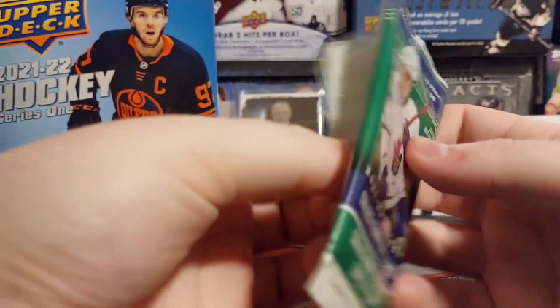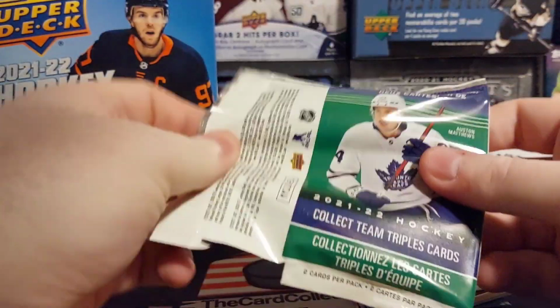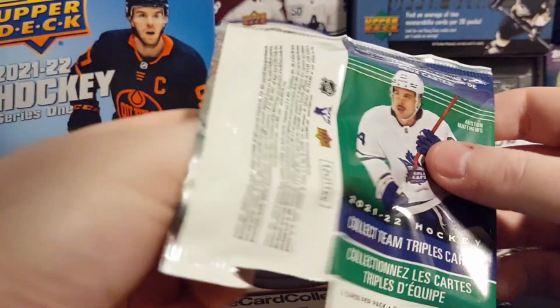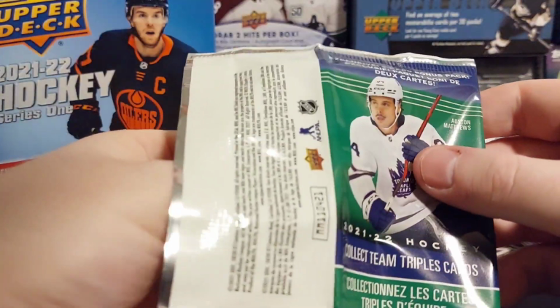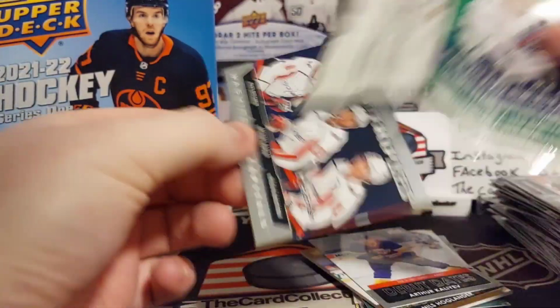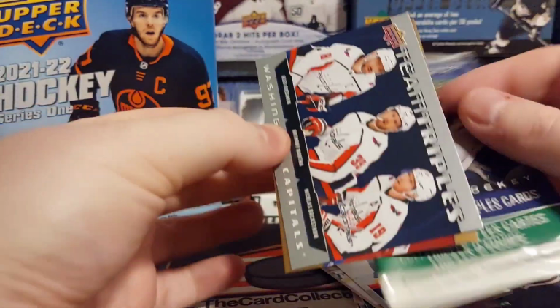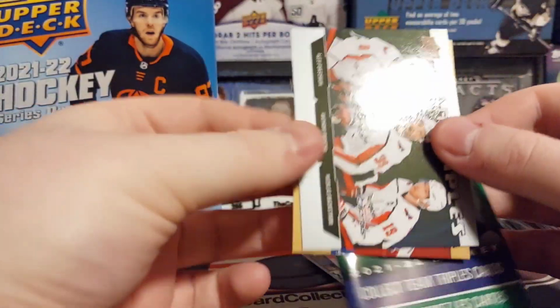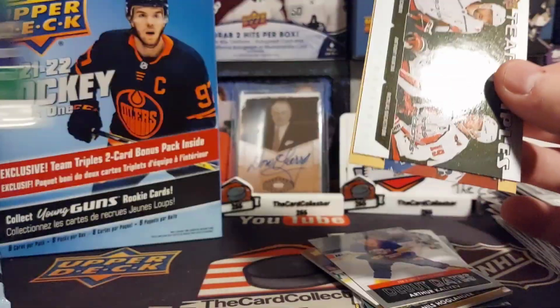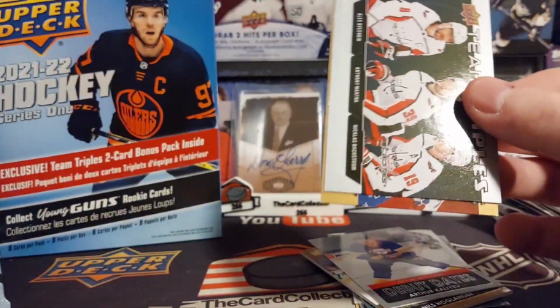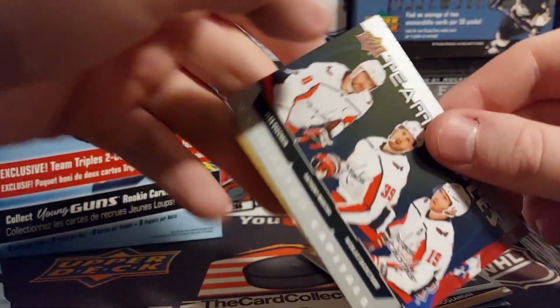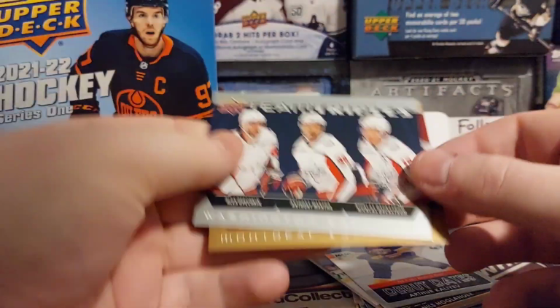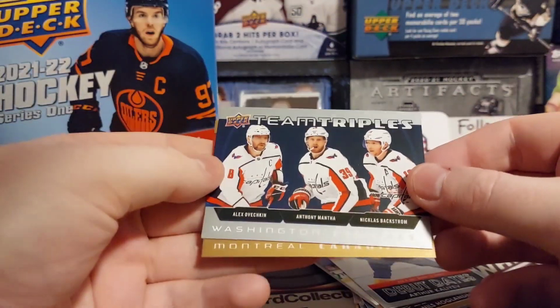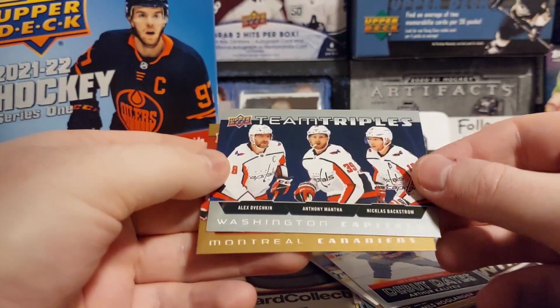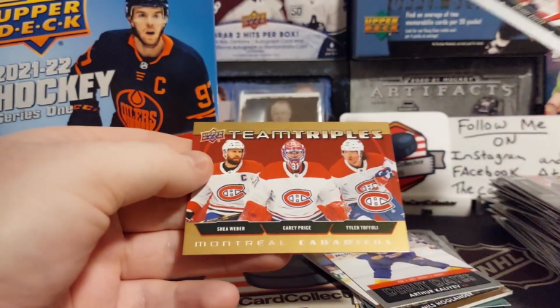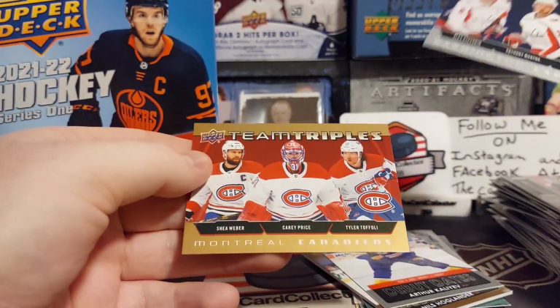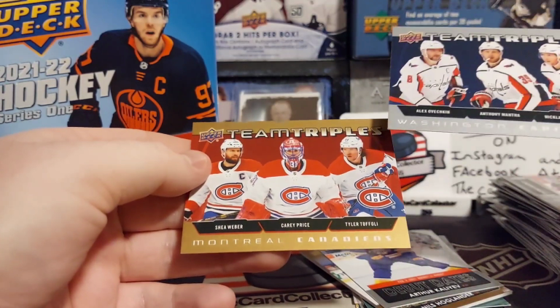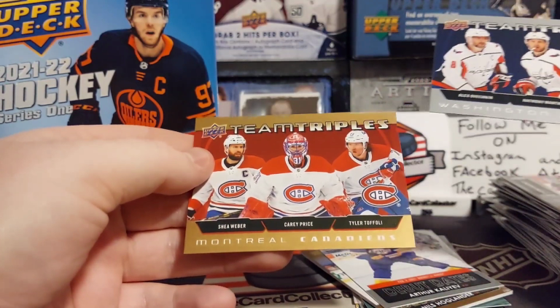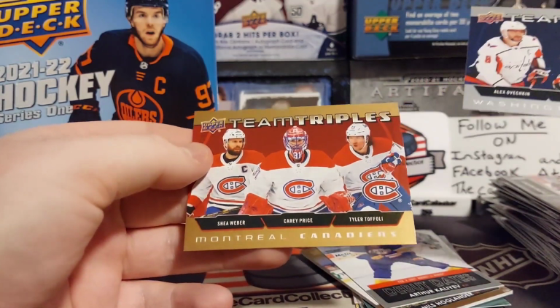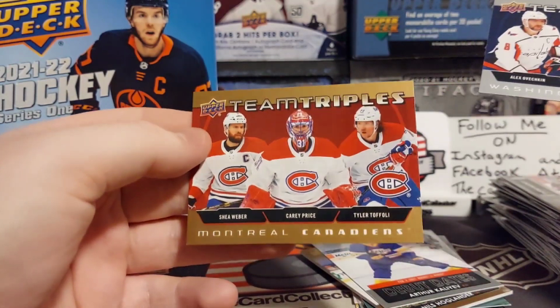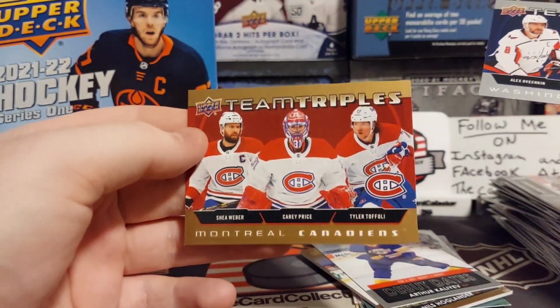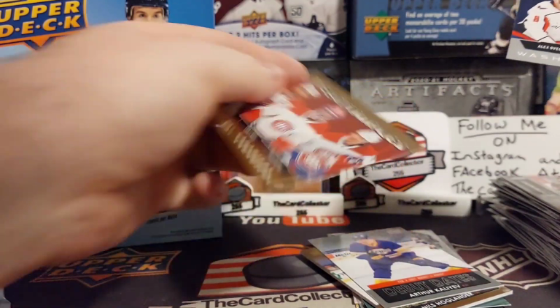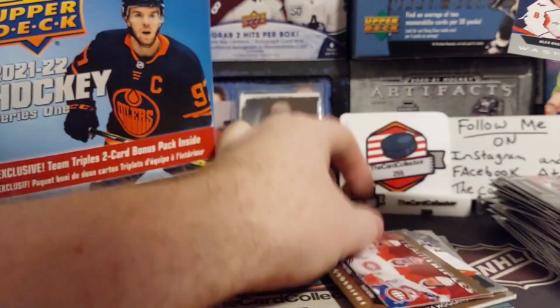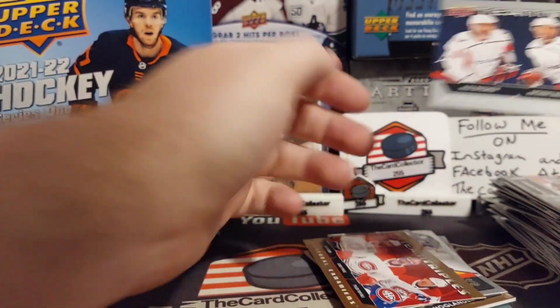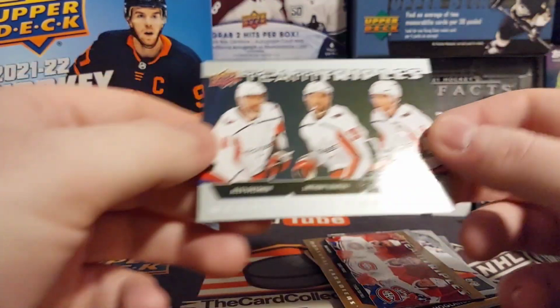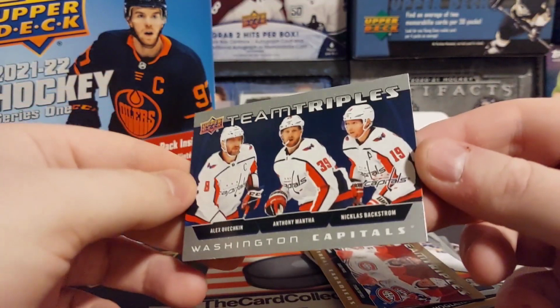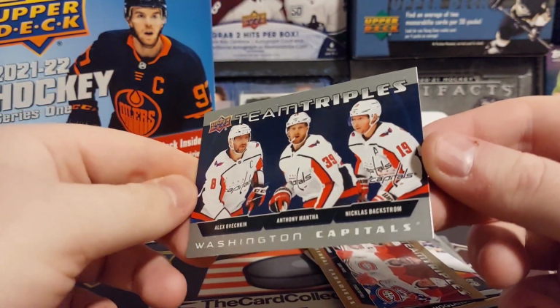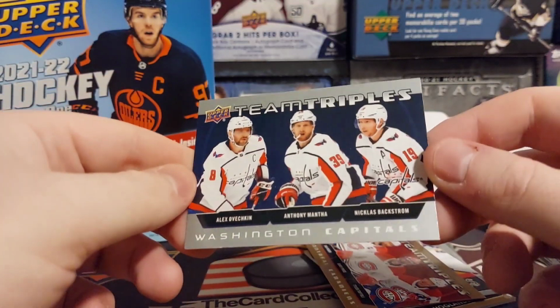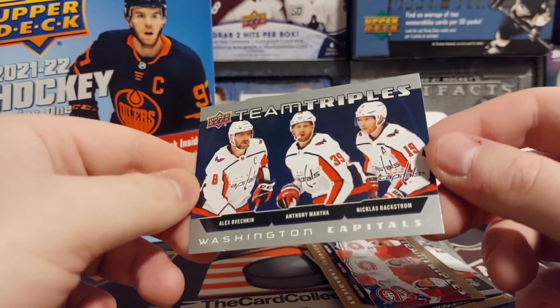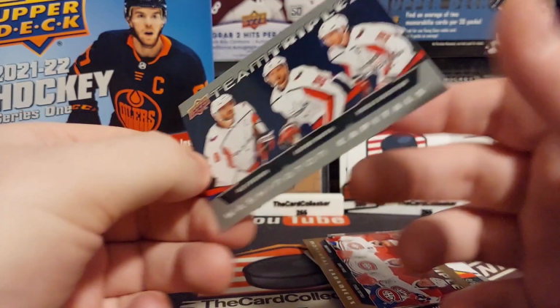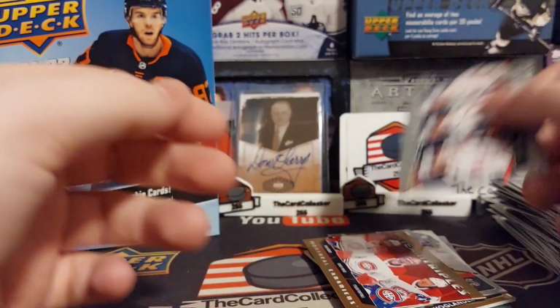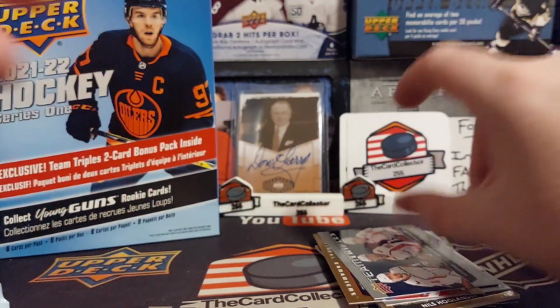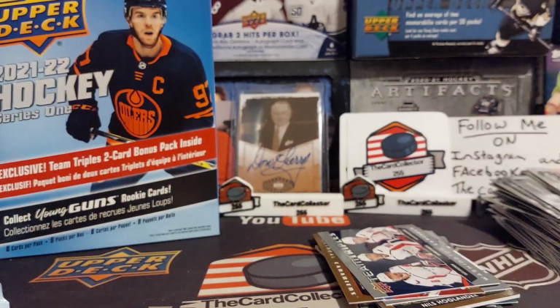We got our exclusive two-card bonus and we got a gold of Shea Weber, Carey Price, and Tofoley — and Ovechkin, Mantha, and a Backstrom.